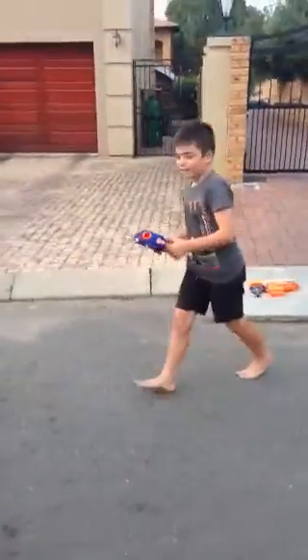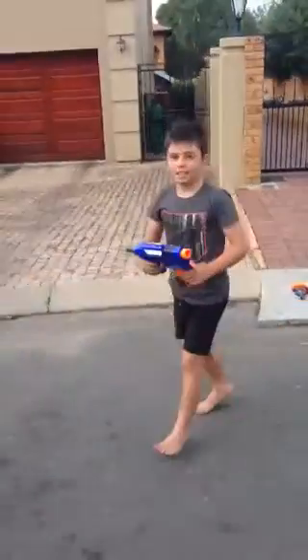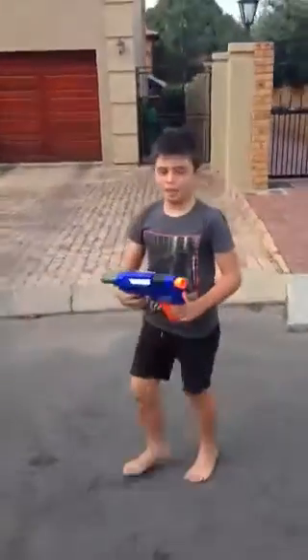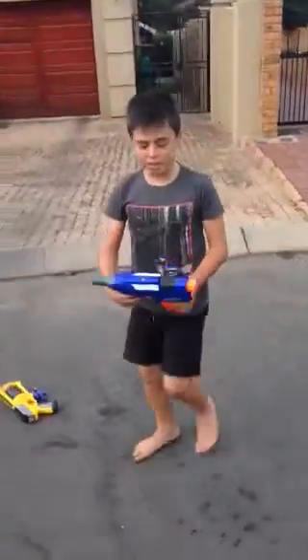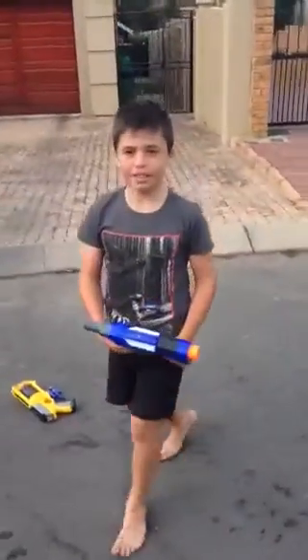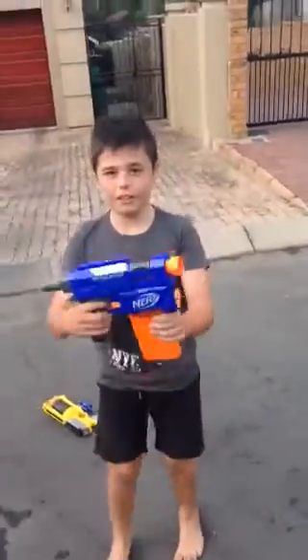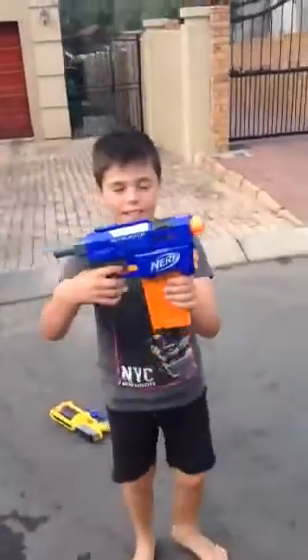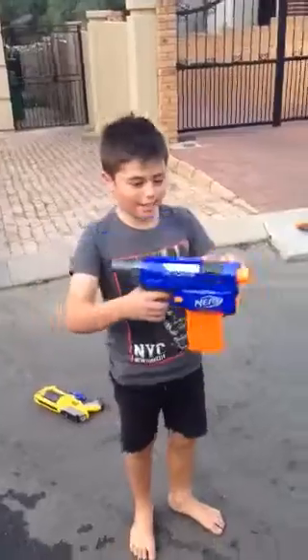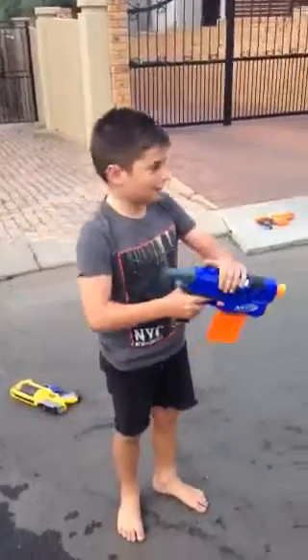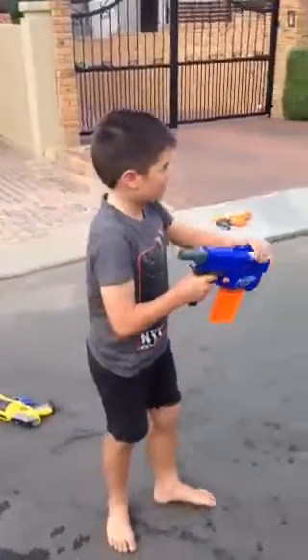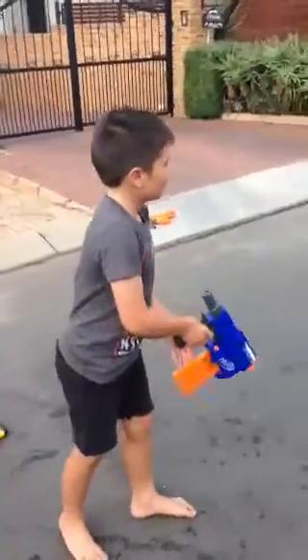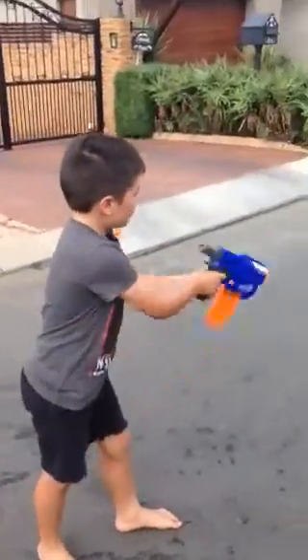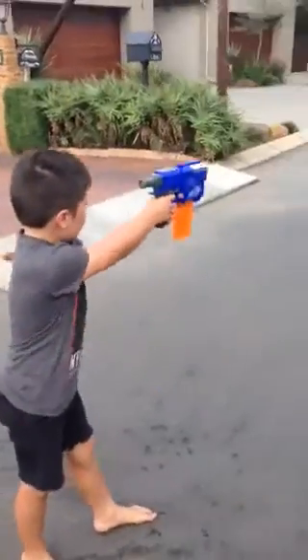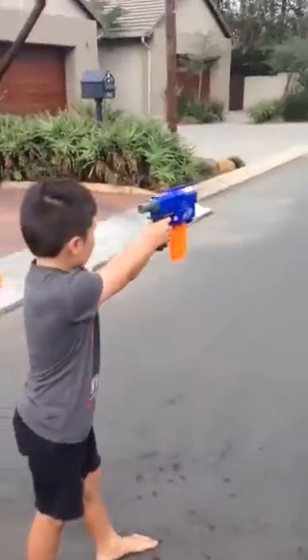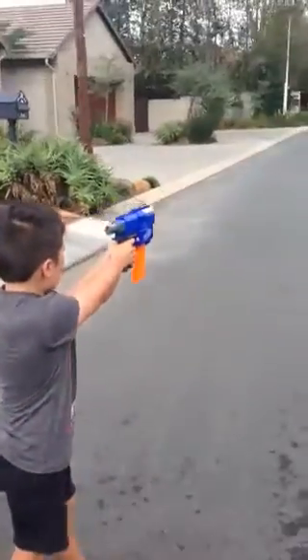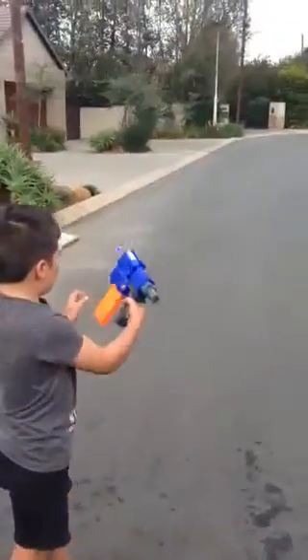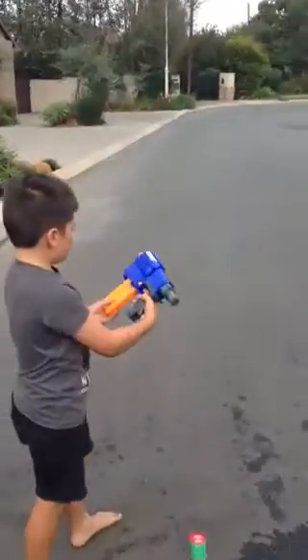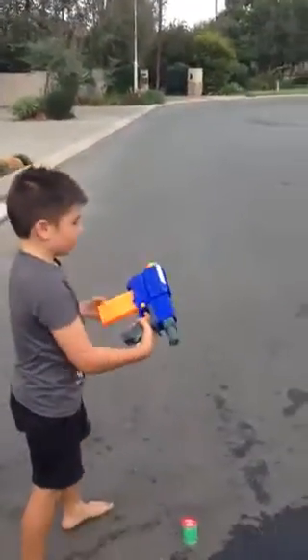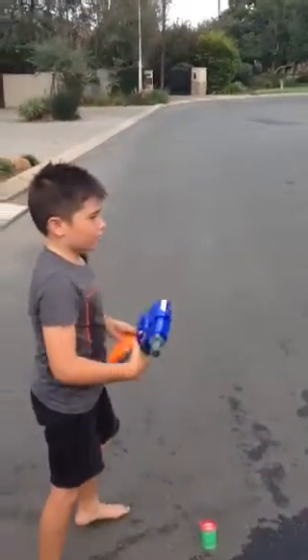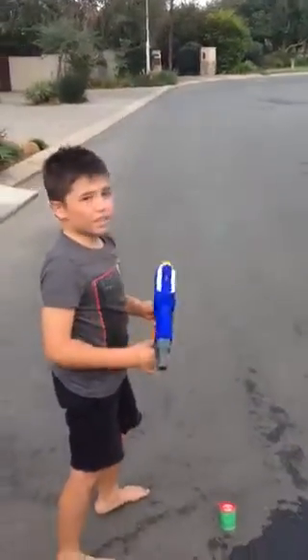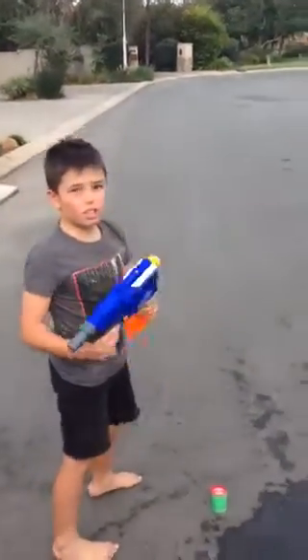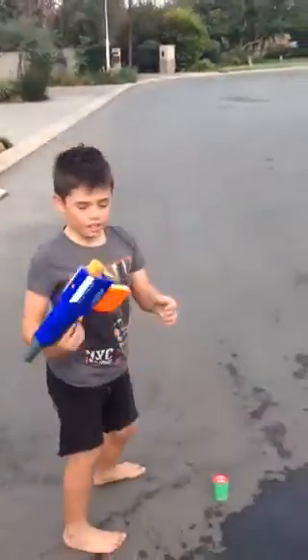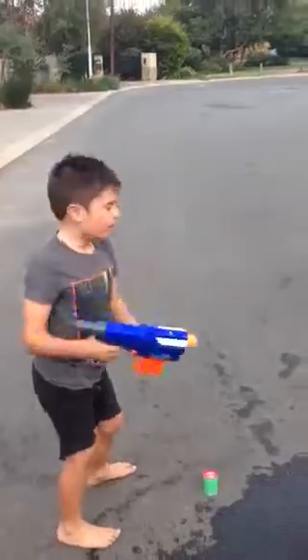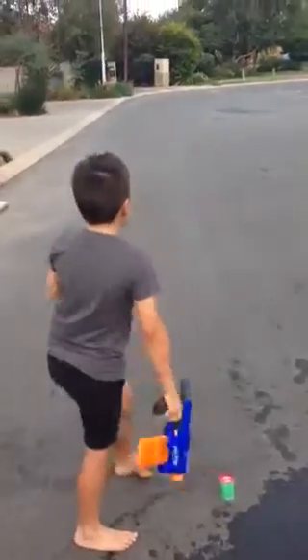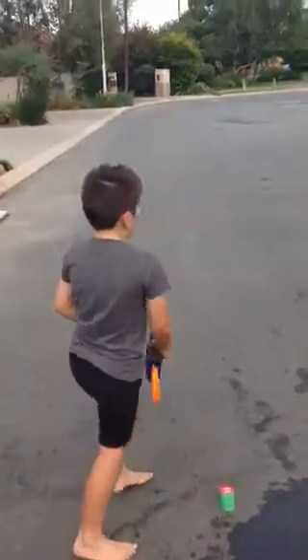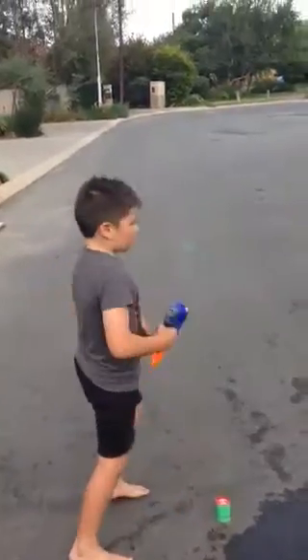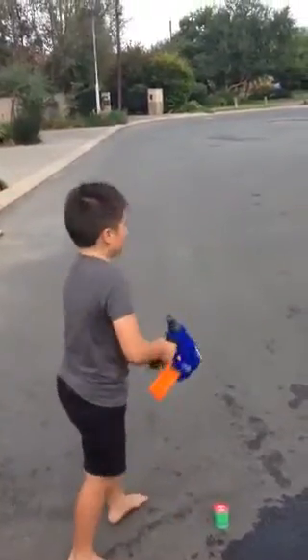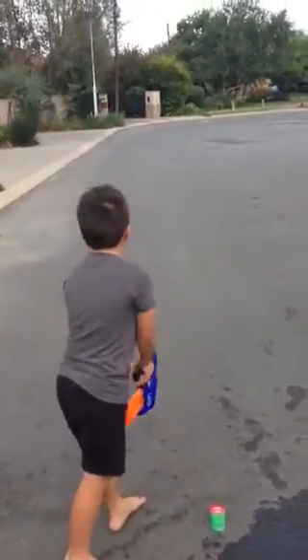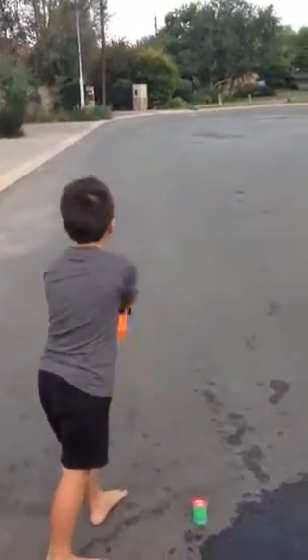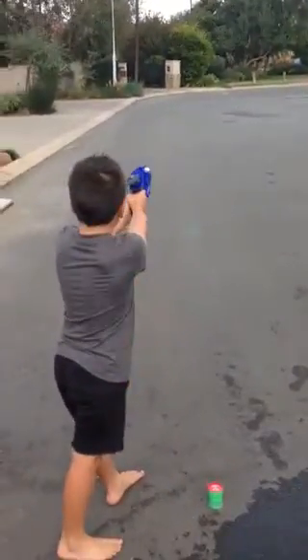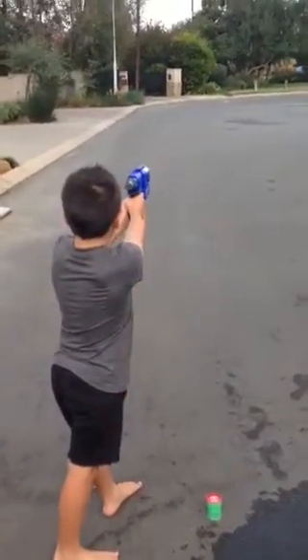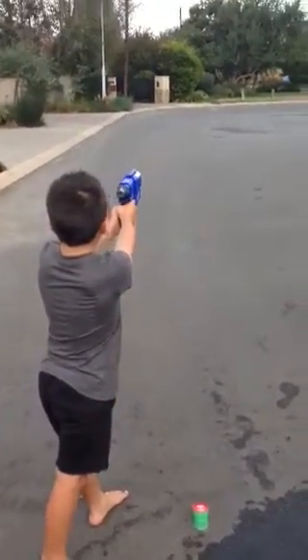Next, I'm going to be doing the Nerf Retaliator. I'm going to do six shots — three flat and three filtered.